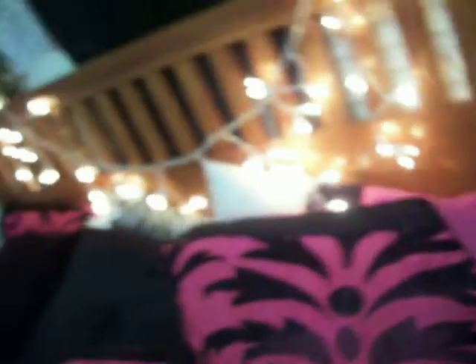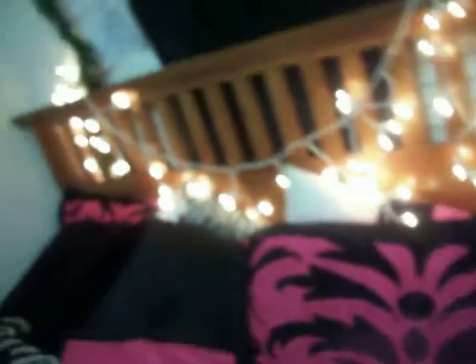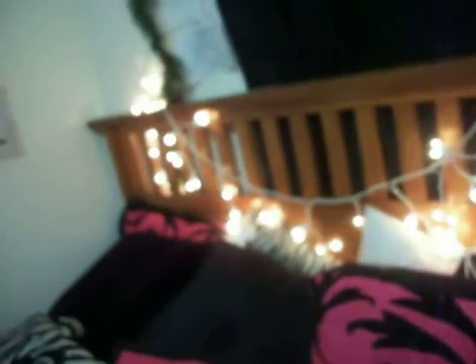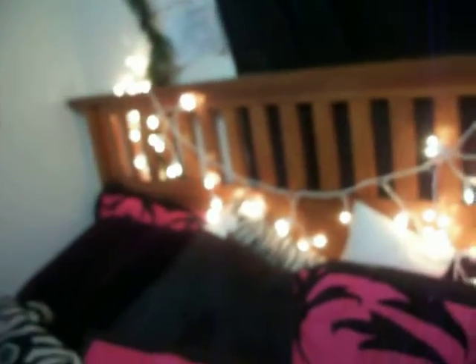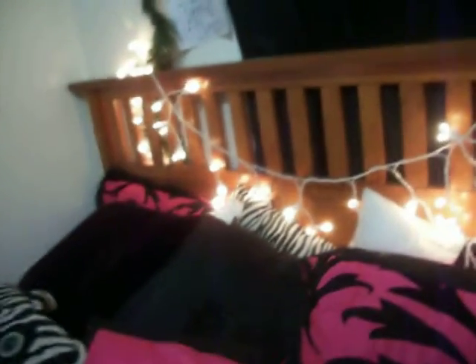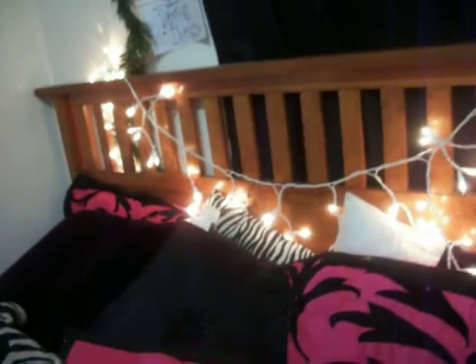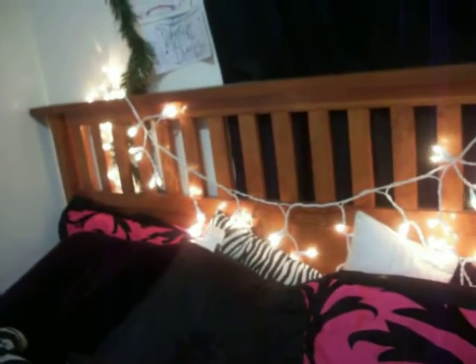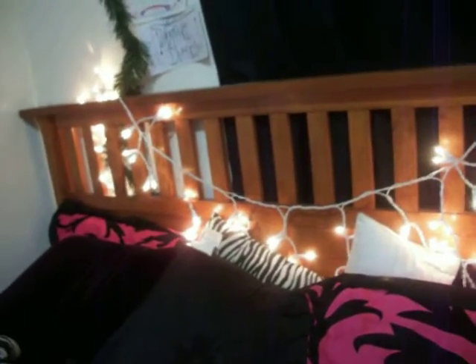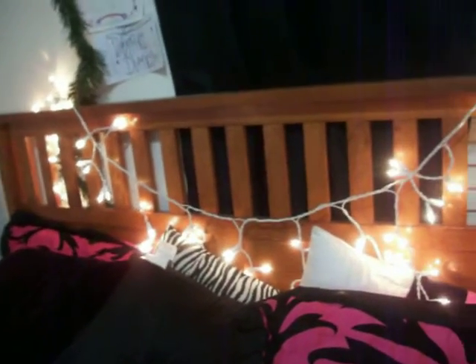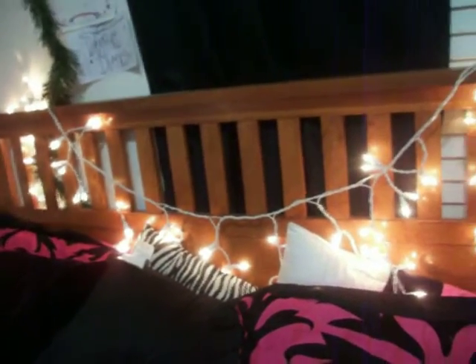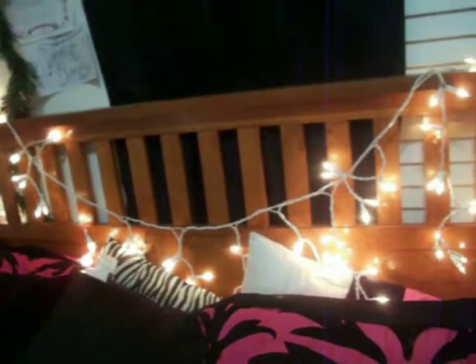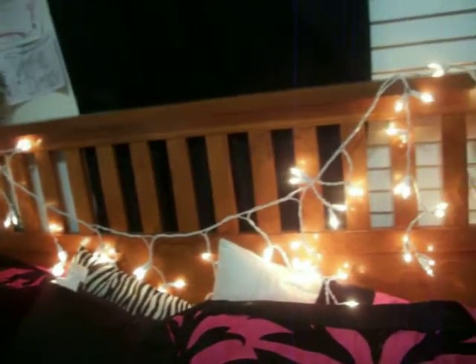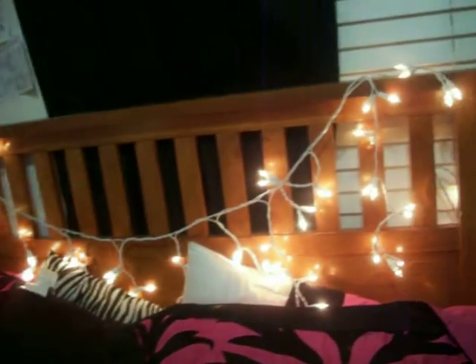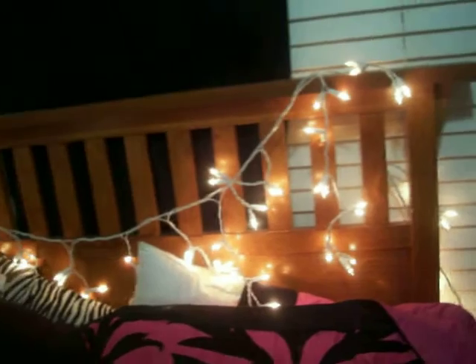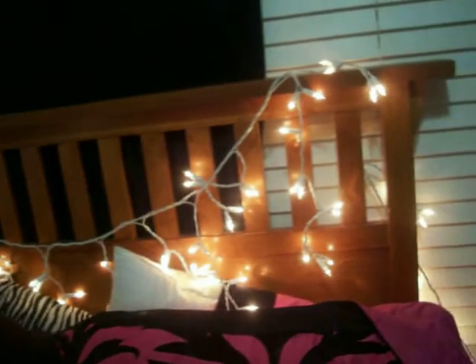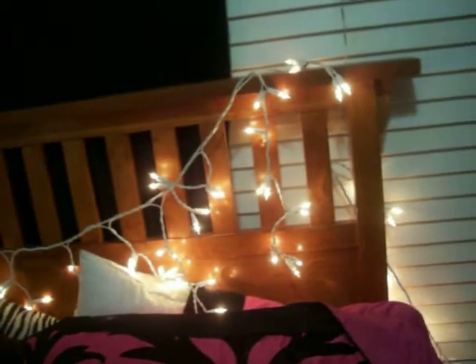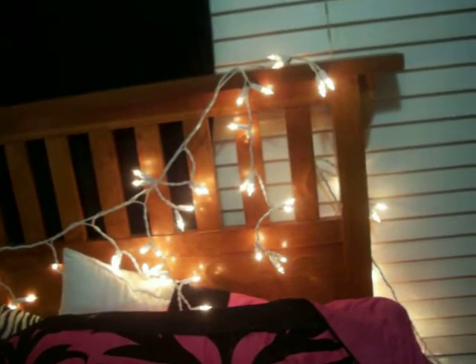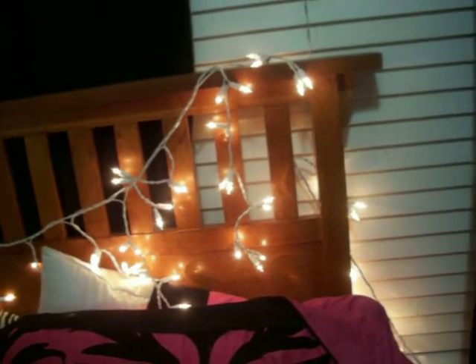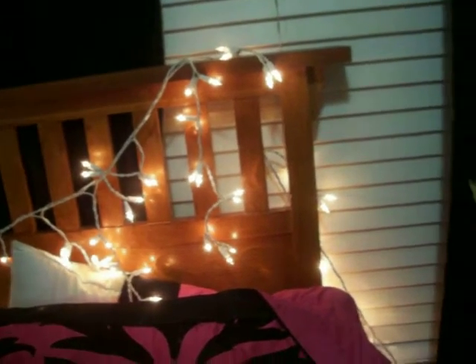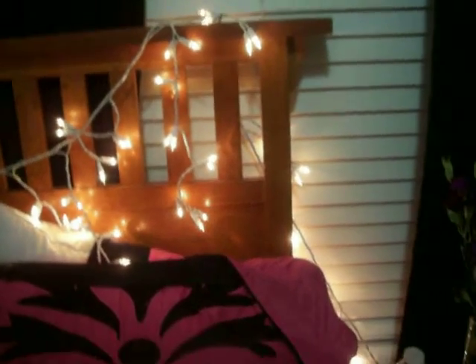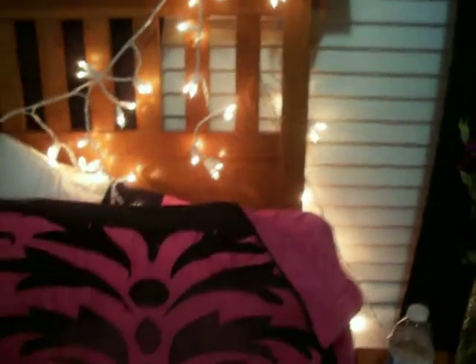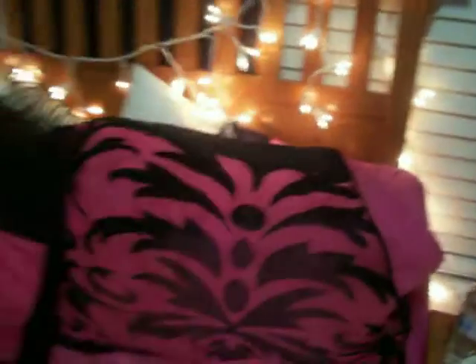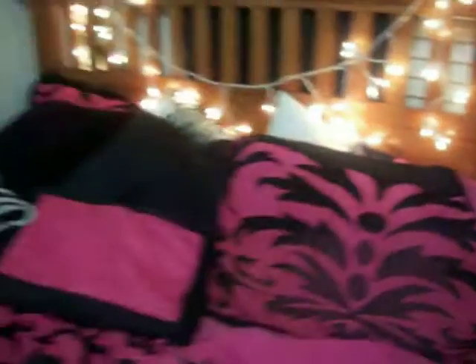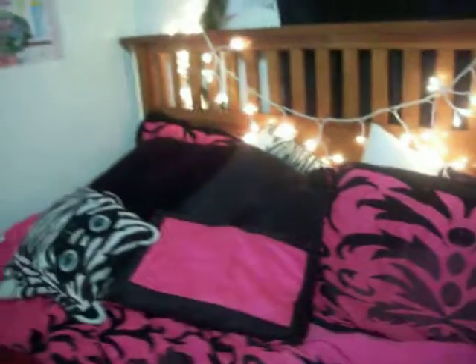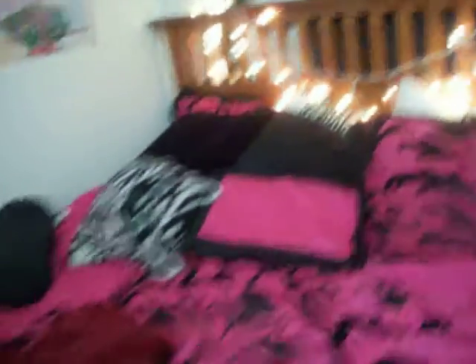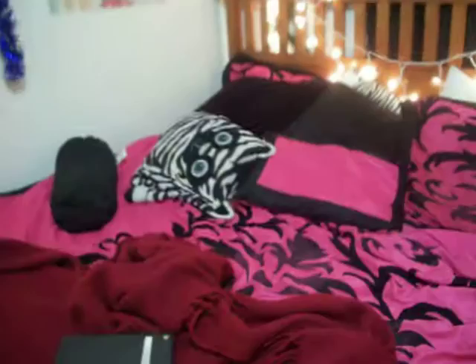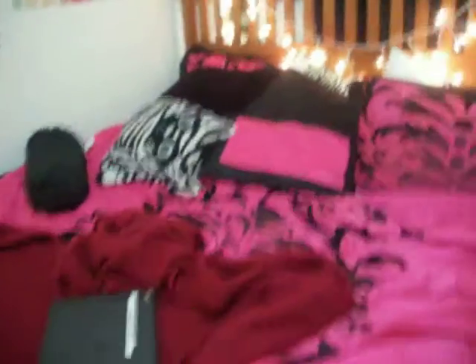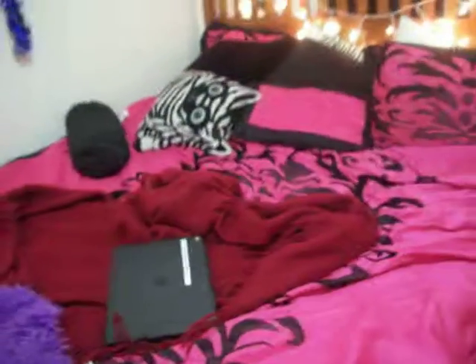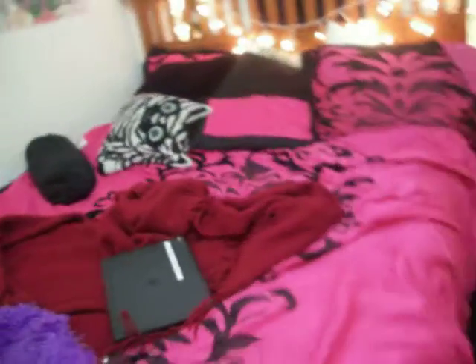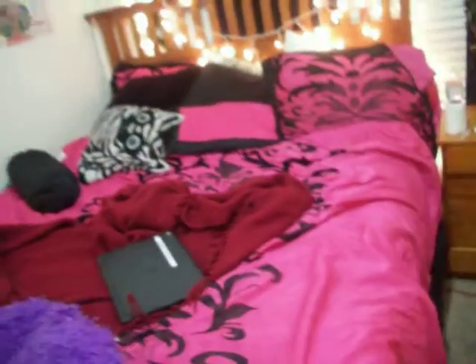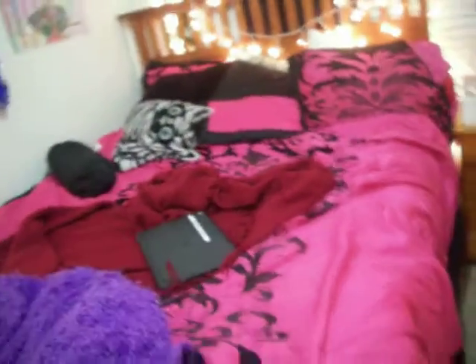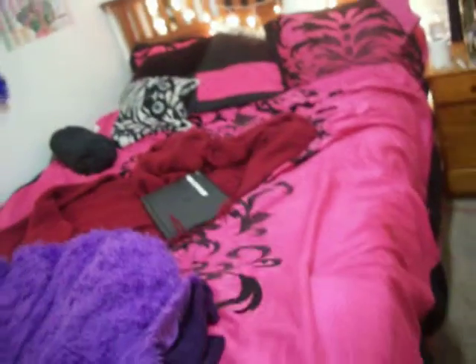Moving on to my bed — I just have this light on top of my headboard for Christmas. And then these are all my pillows and stuff. And that's my bed.